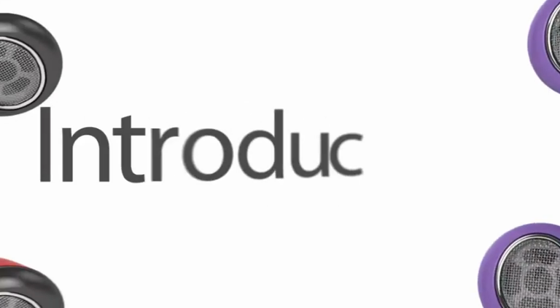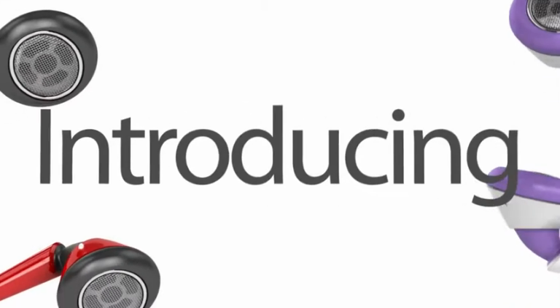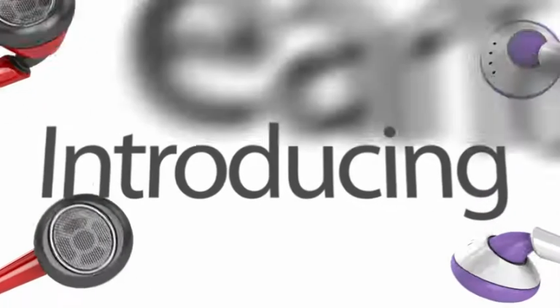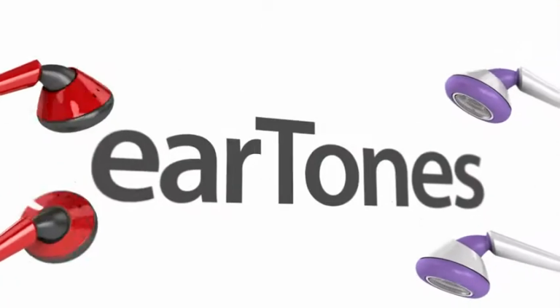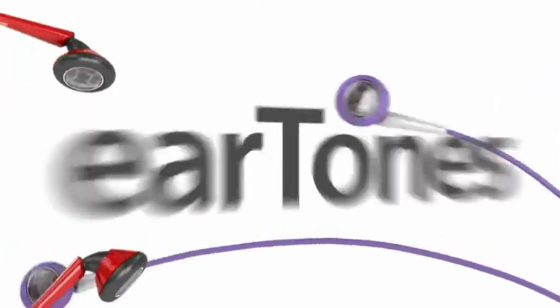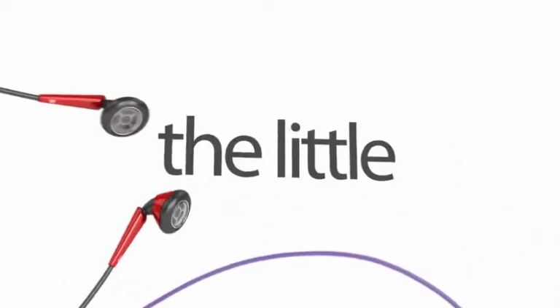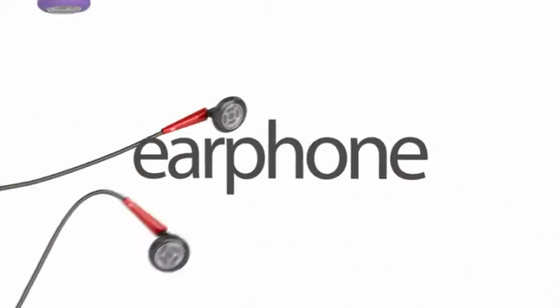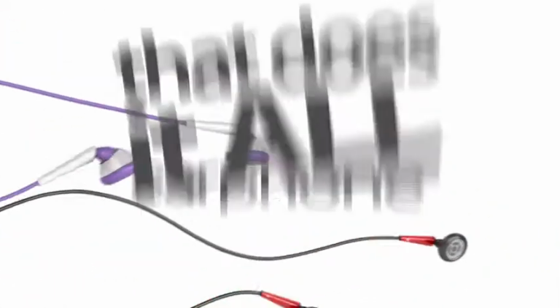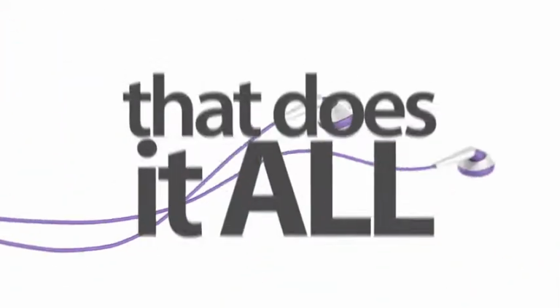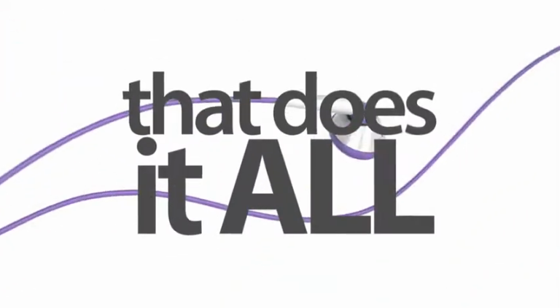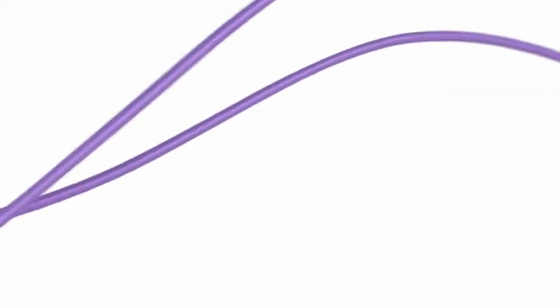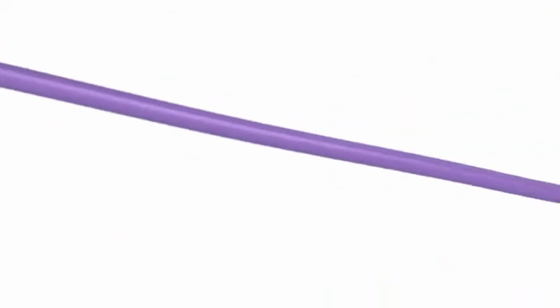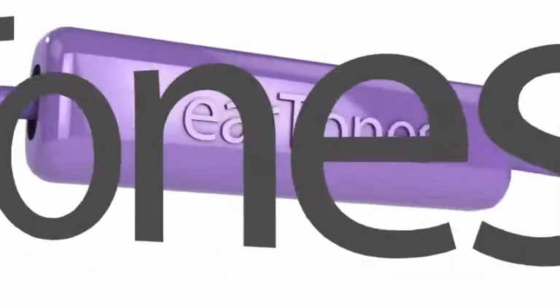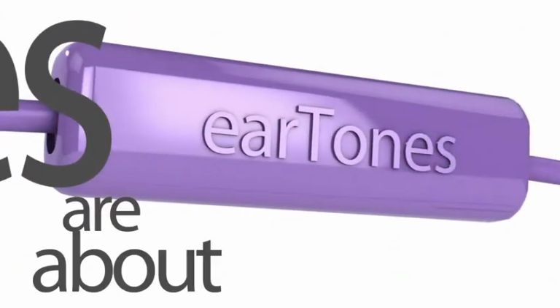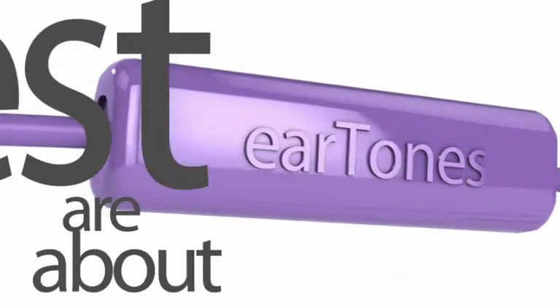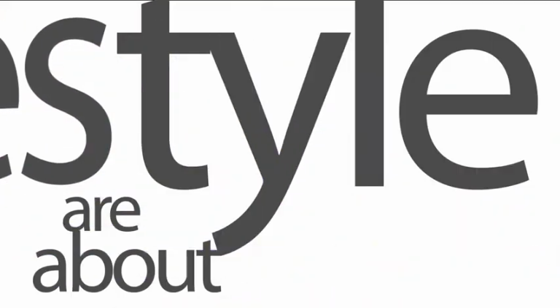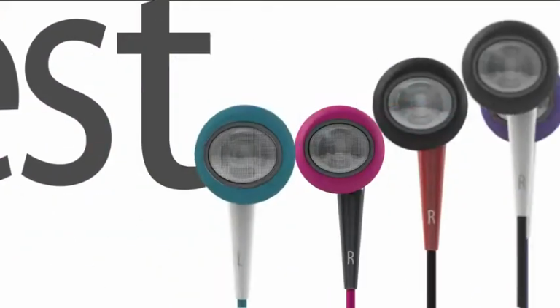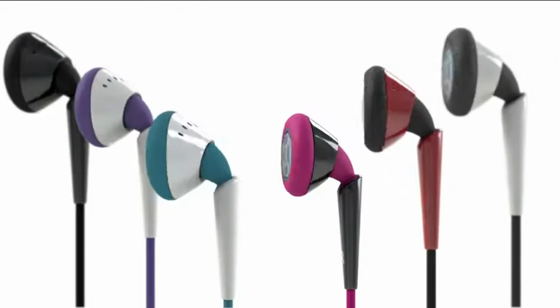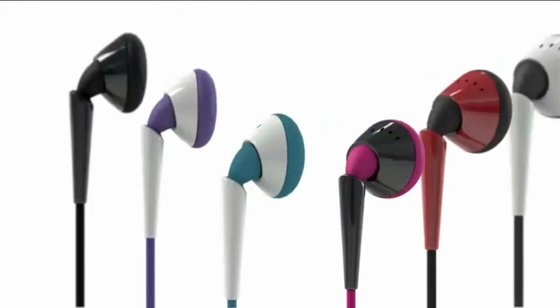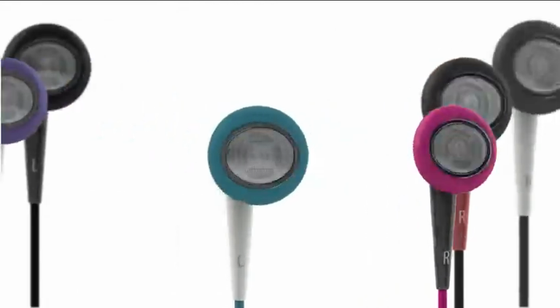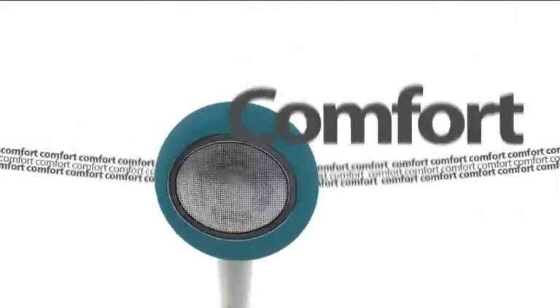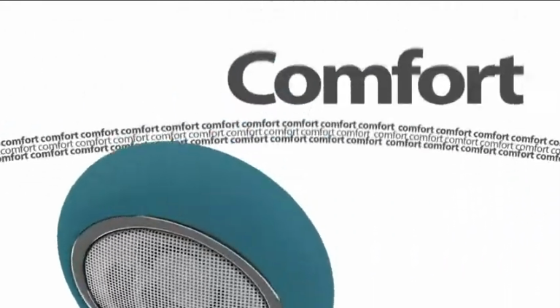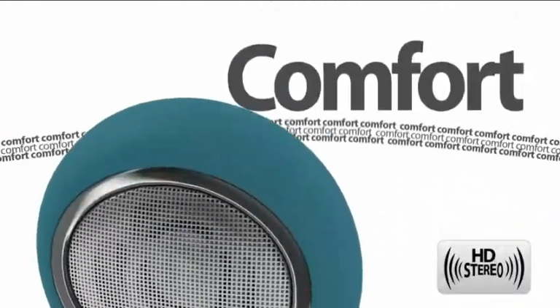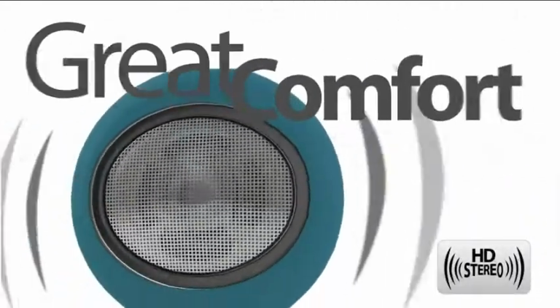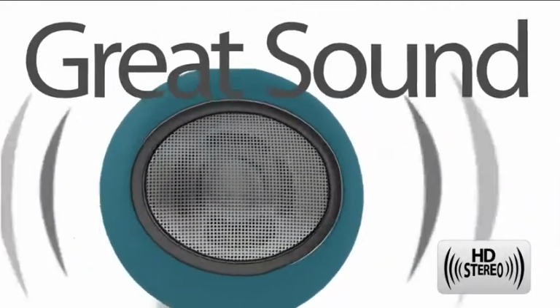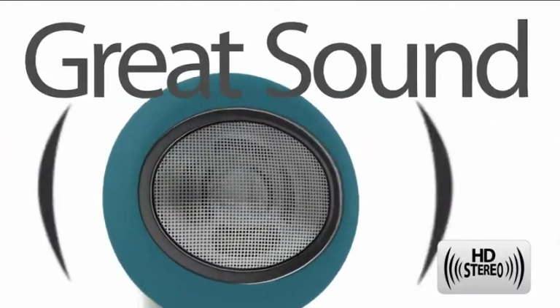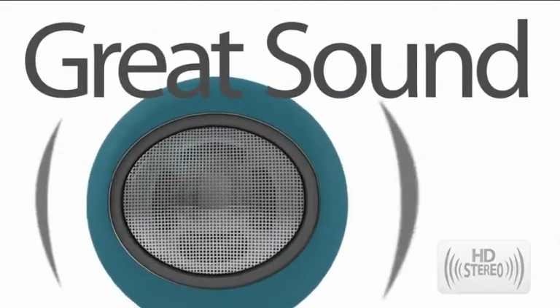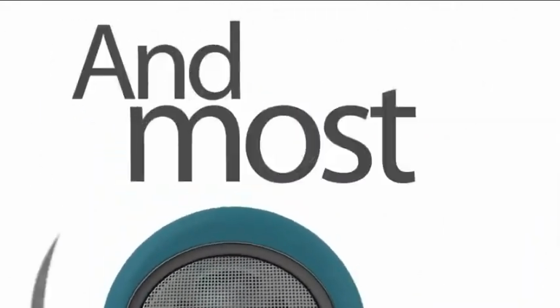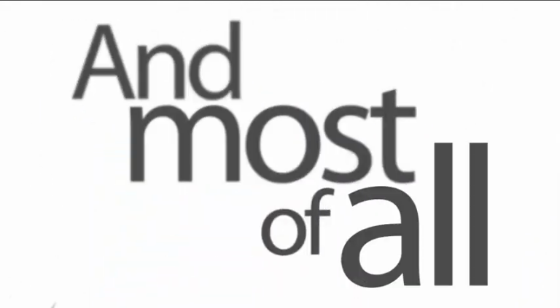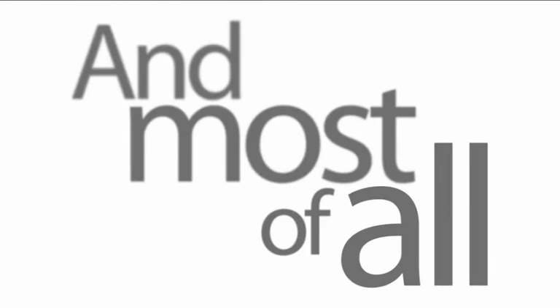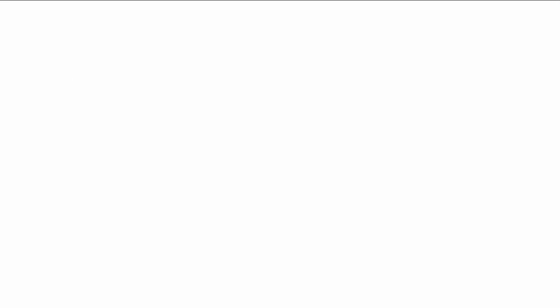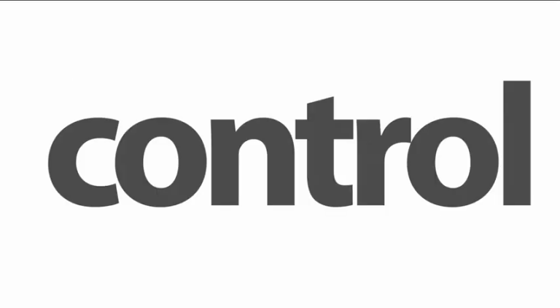Introducing iSkin Eartones, the little earphone that does it all. iSkin Eartones are about style, comfort, great sound and most of all, control.